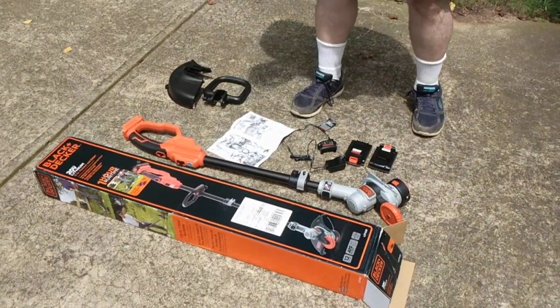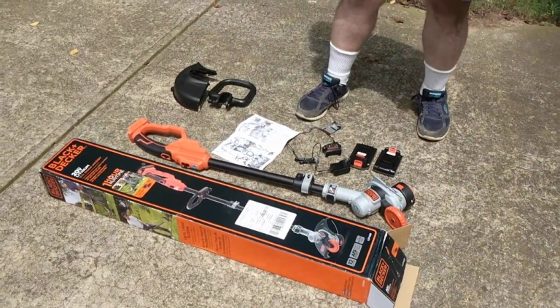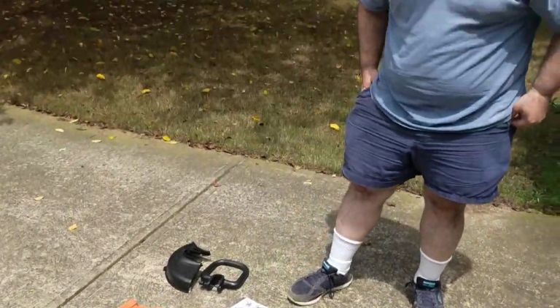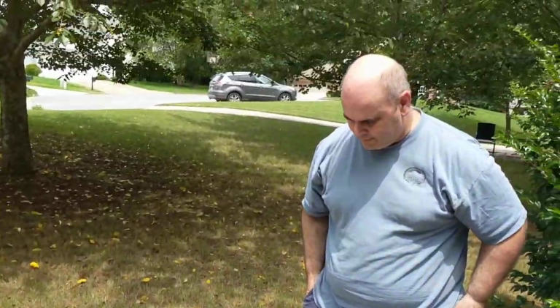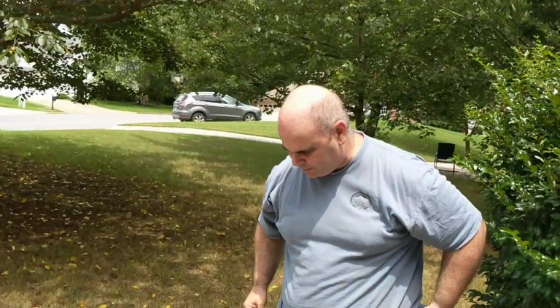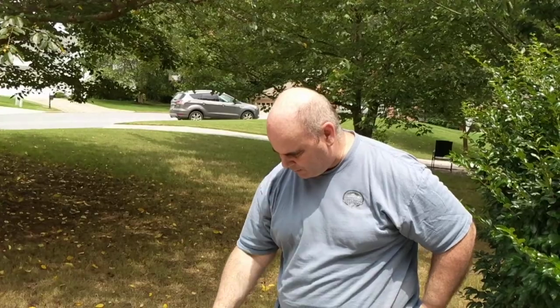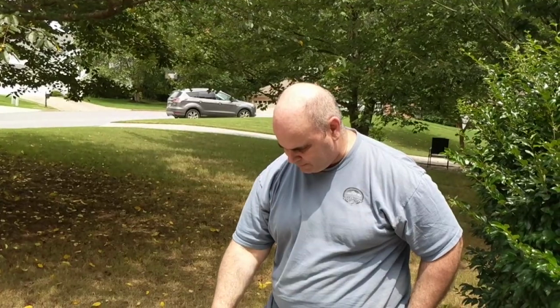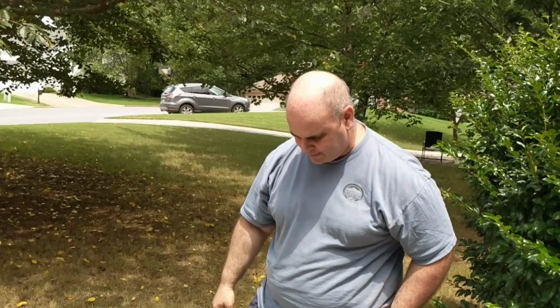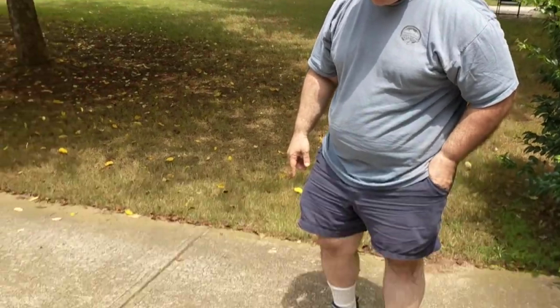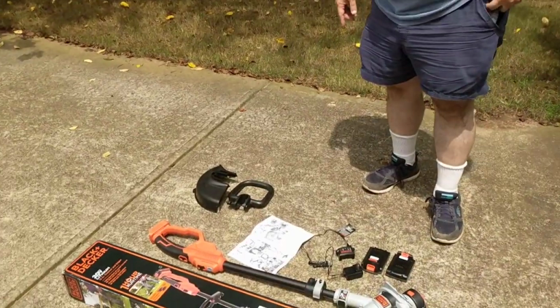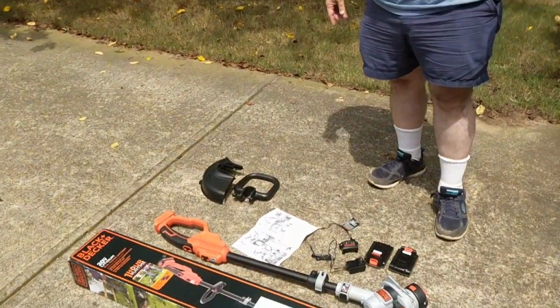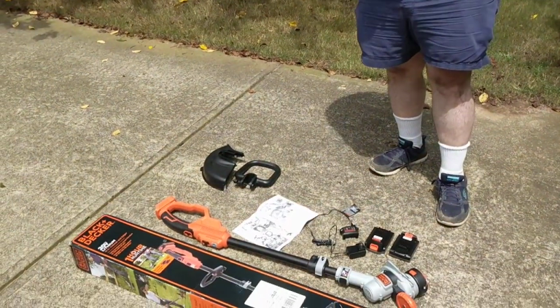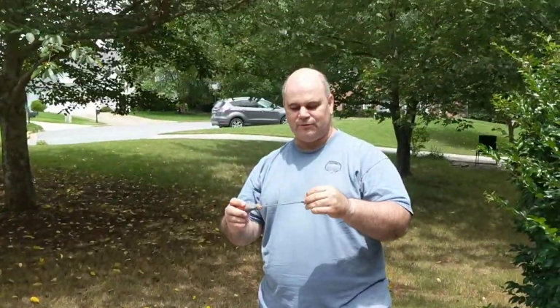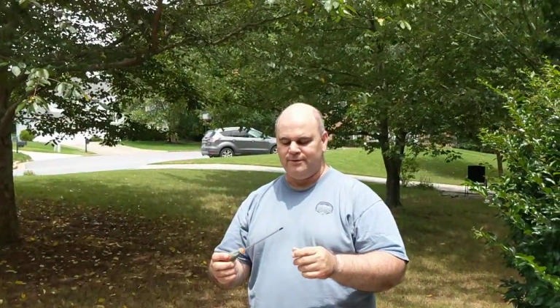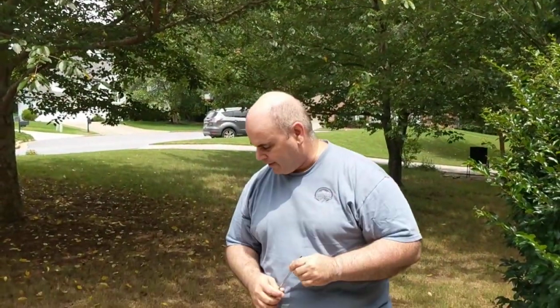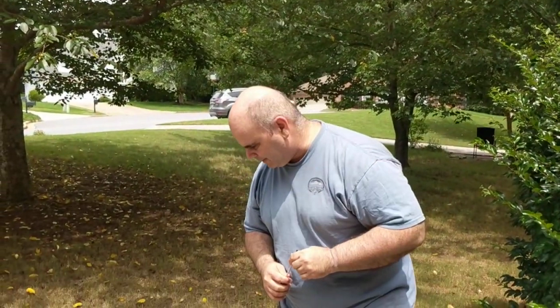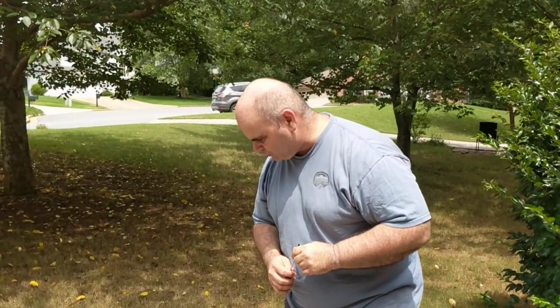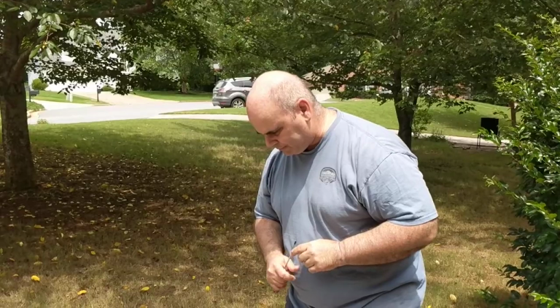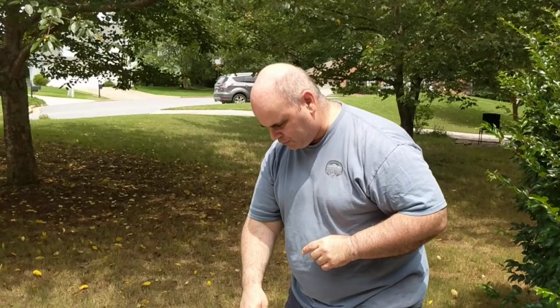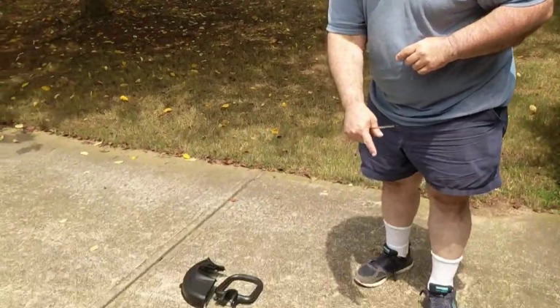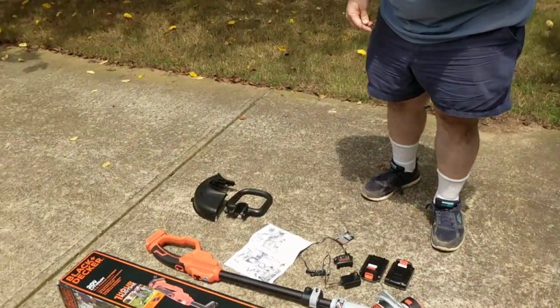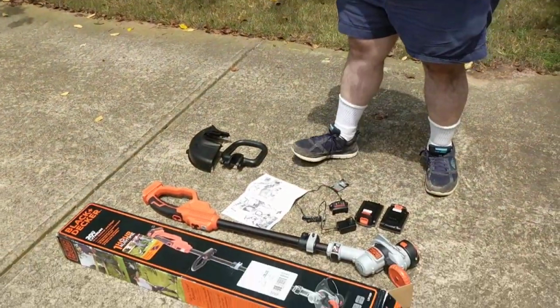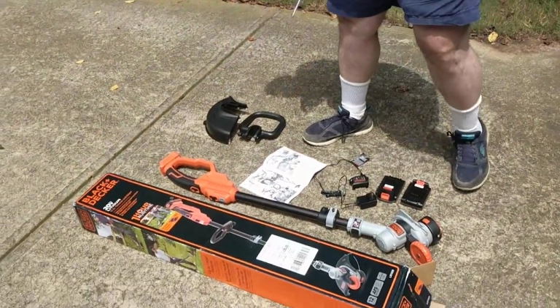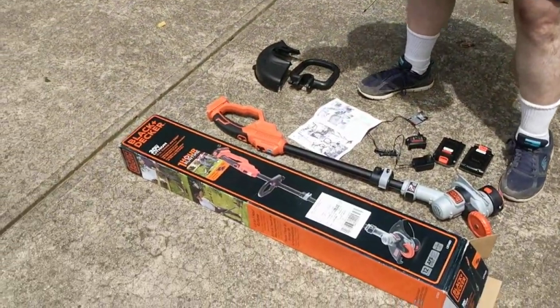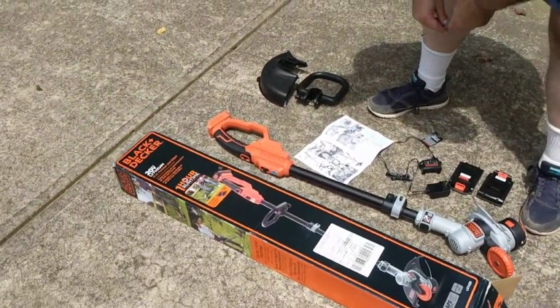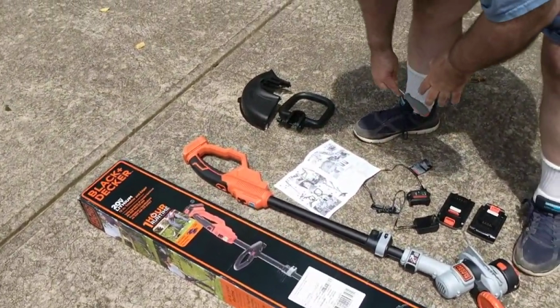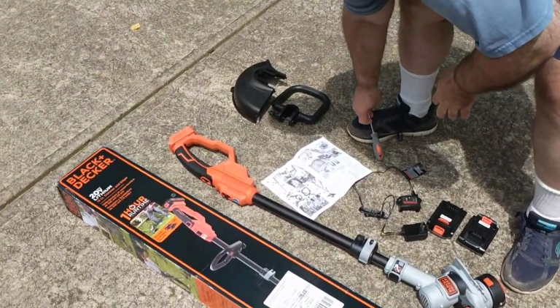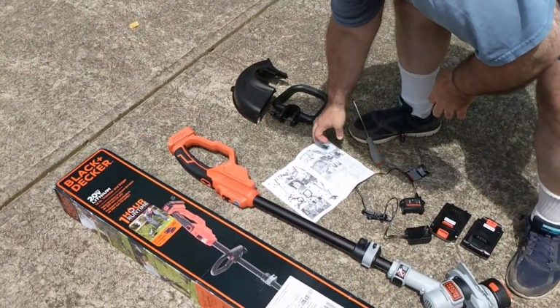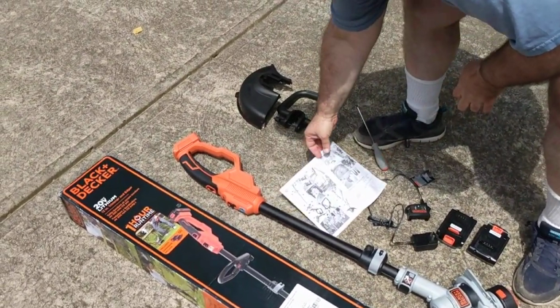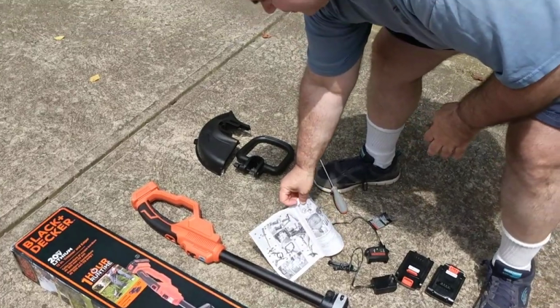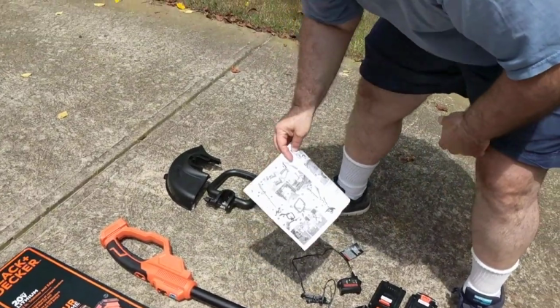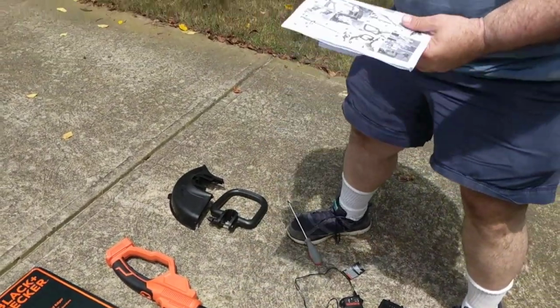One tool that you'll need, according to the manual pictures, is a screwdriver, and that's in order to put on one of the pieces. It seems pretty simple to put together — let's try it right now.